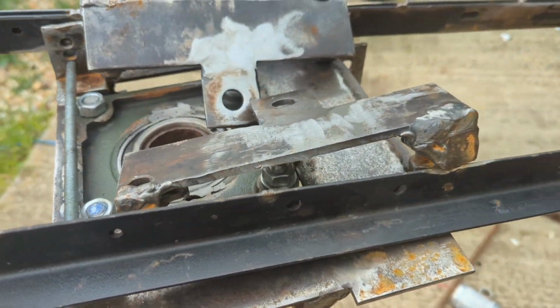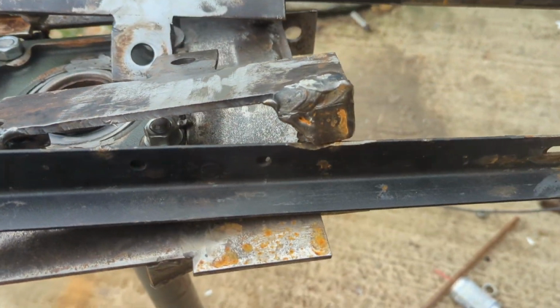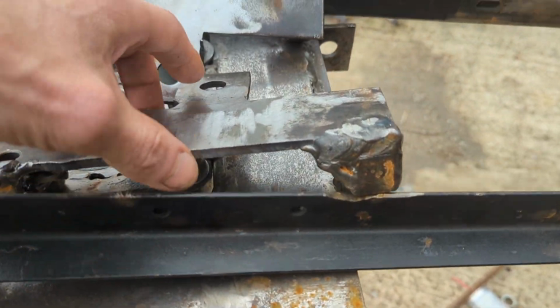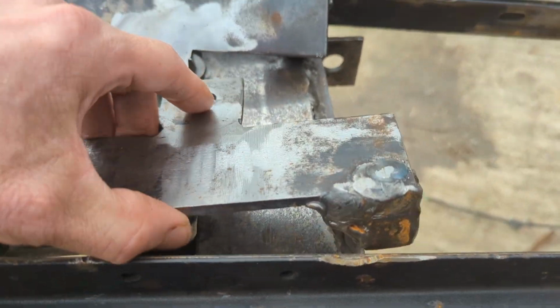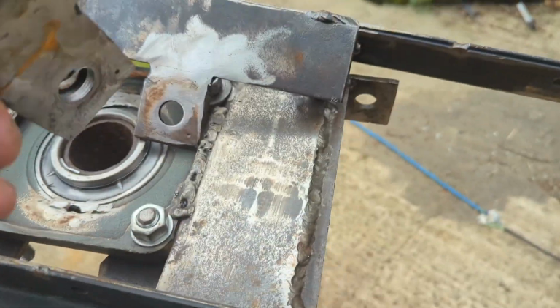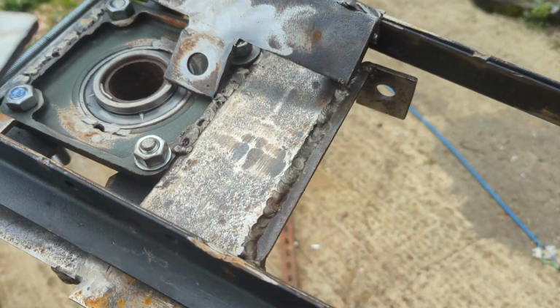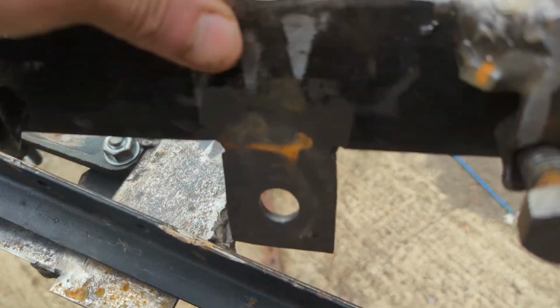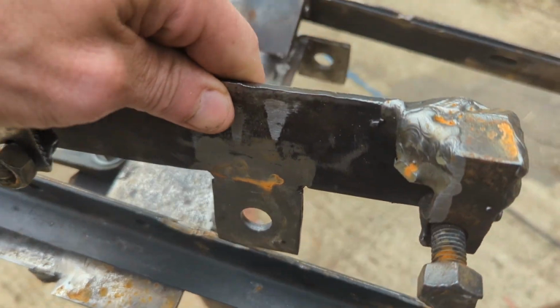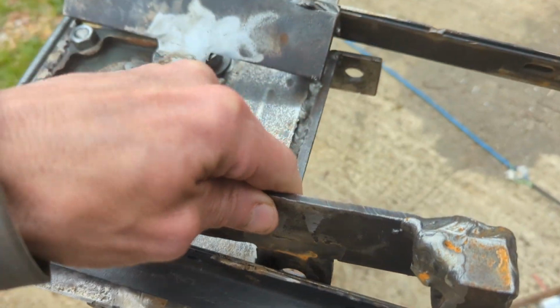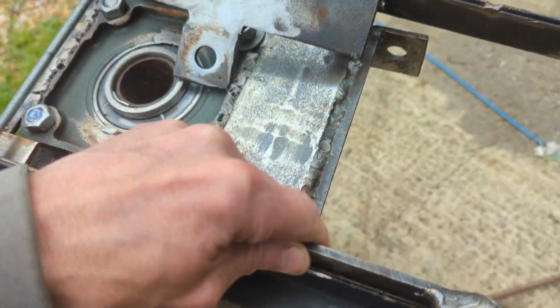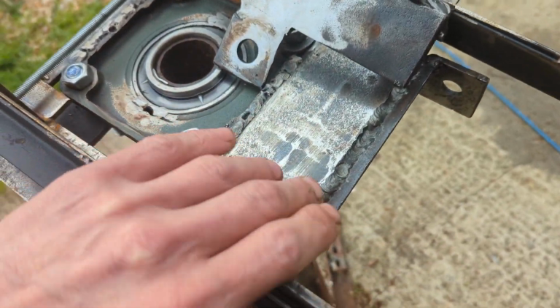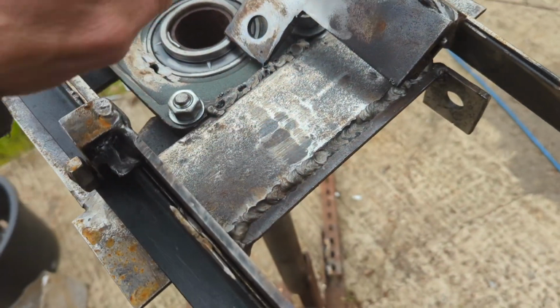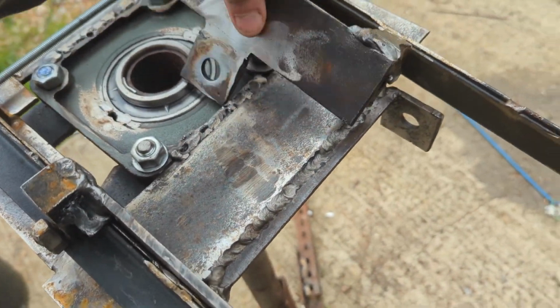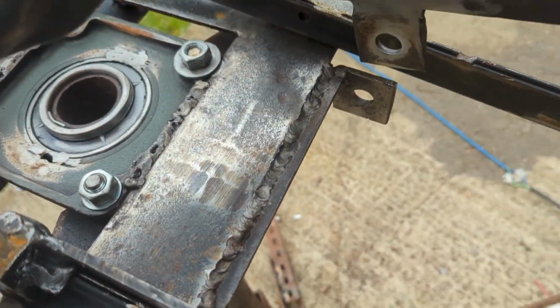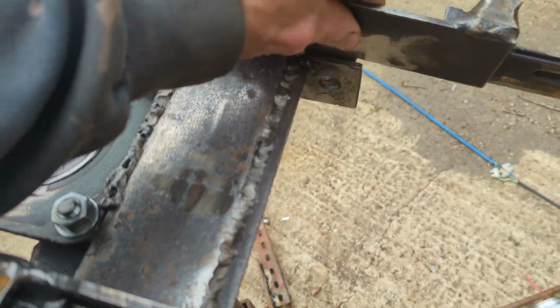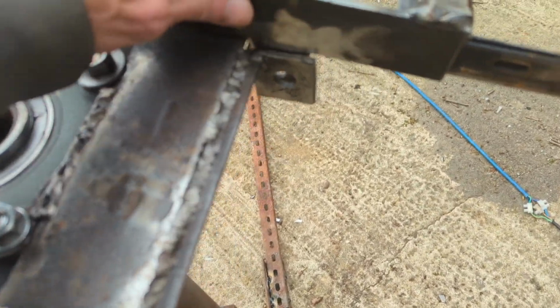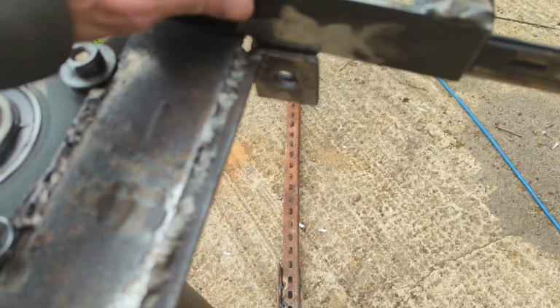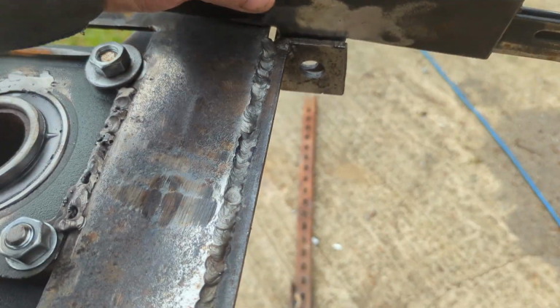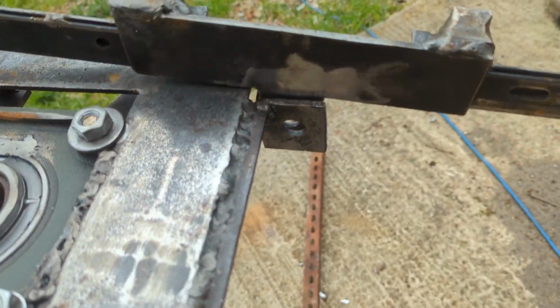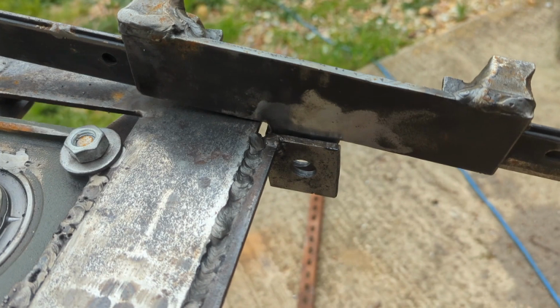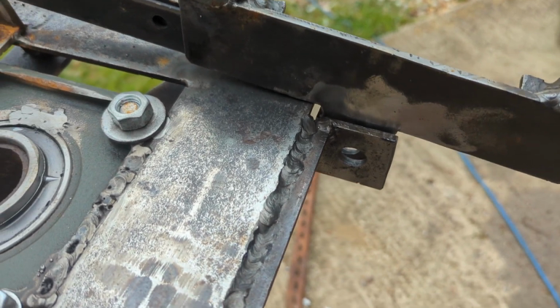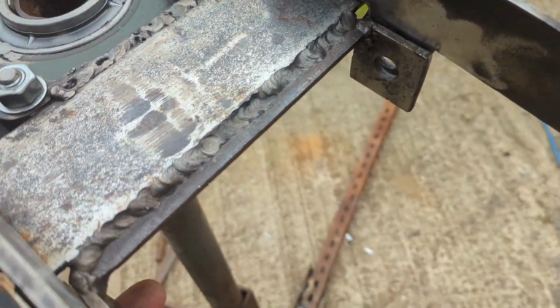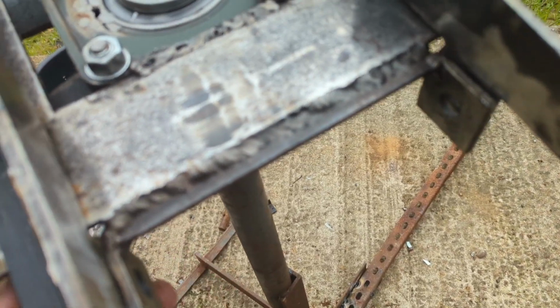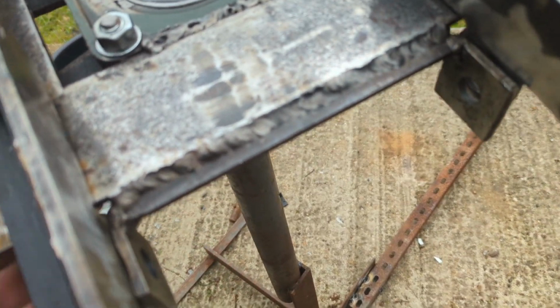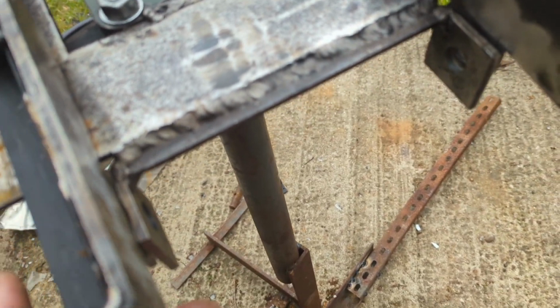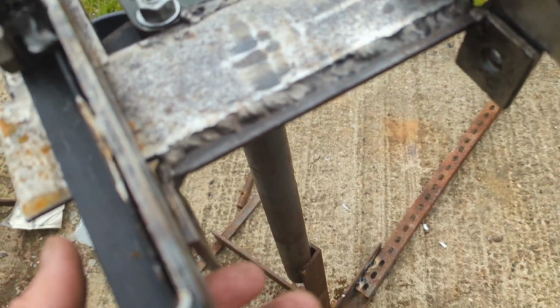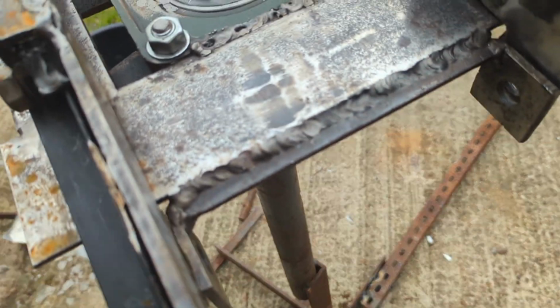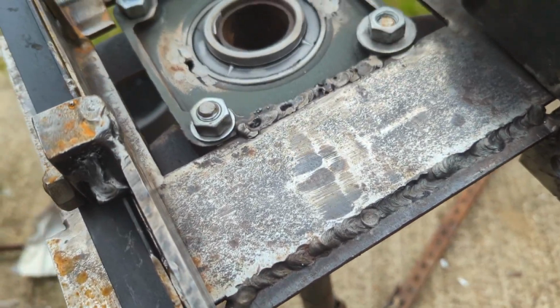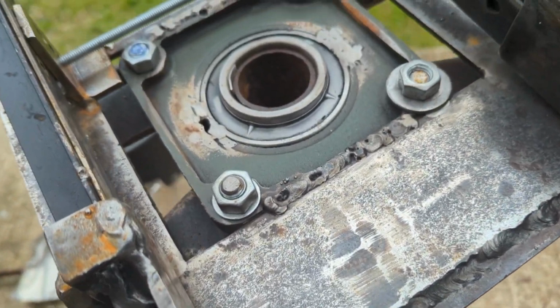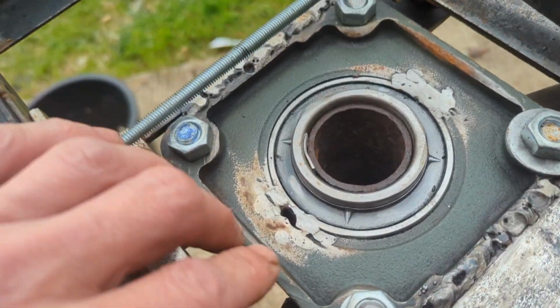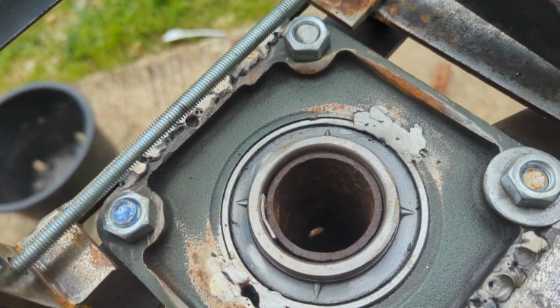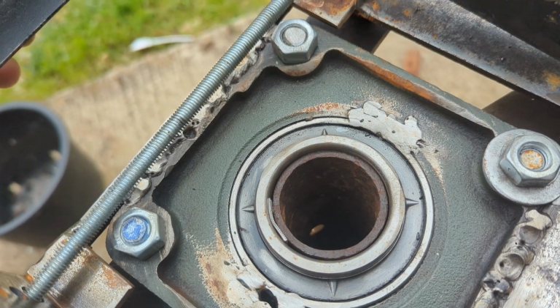These are obviously the frame mounts — one goes on one side, one goes on the other, and then the bolt goes through. That will be lined up perfectly with regards to the bearing.